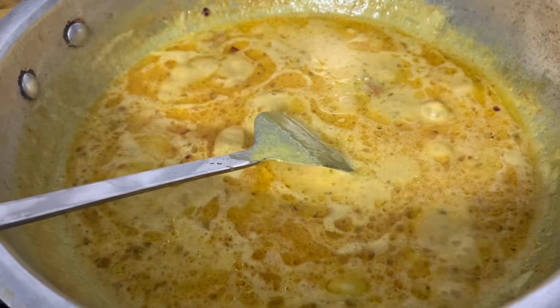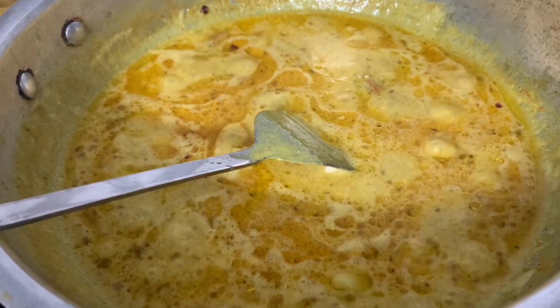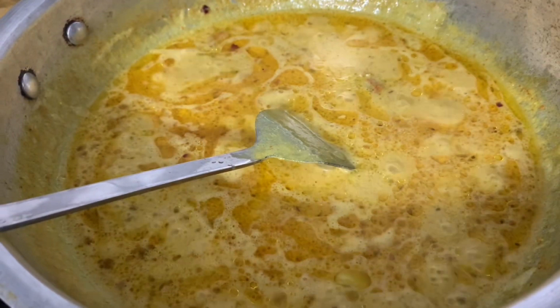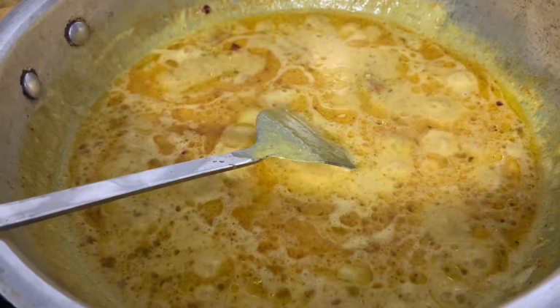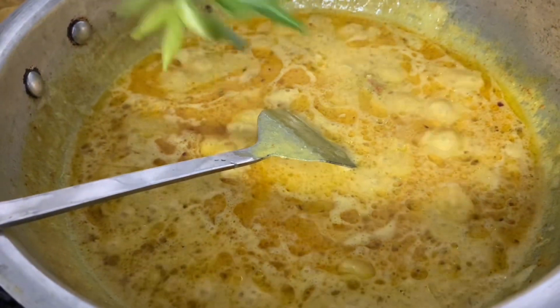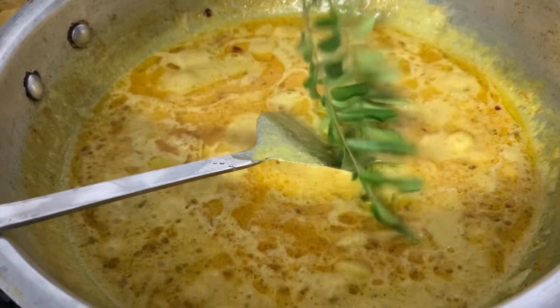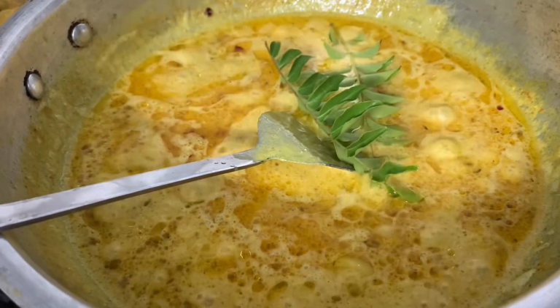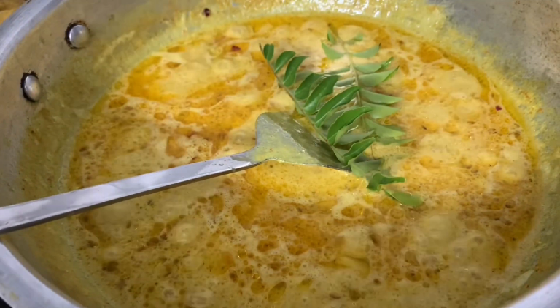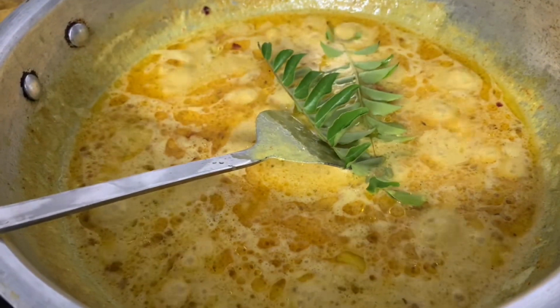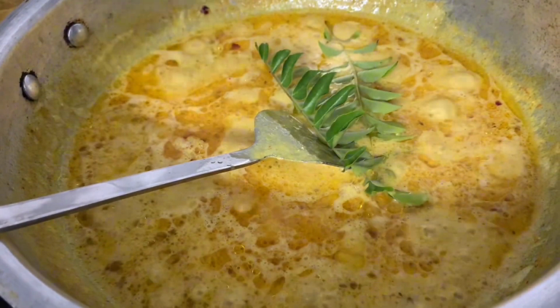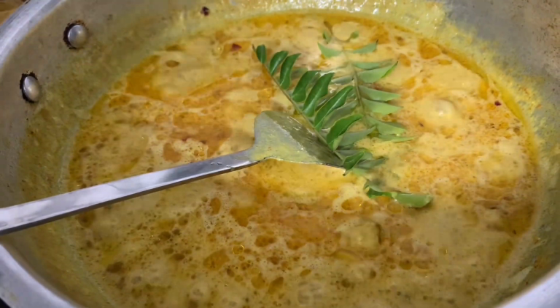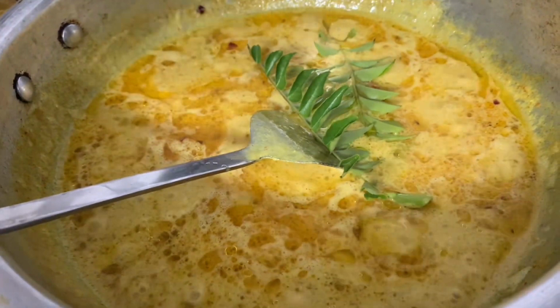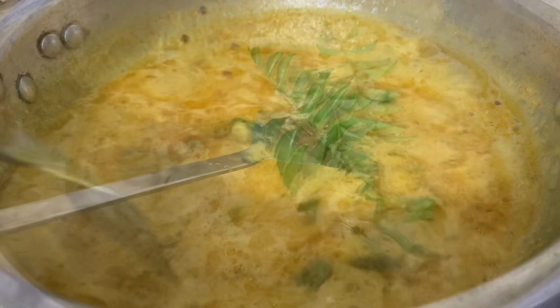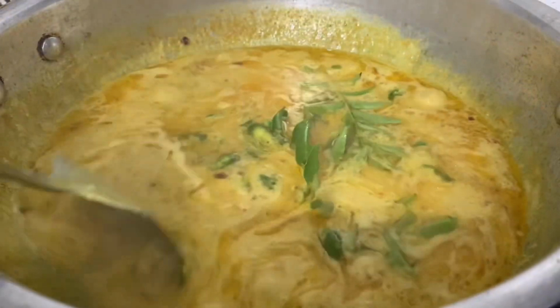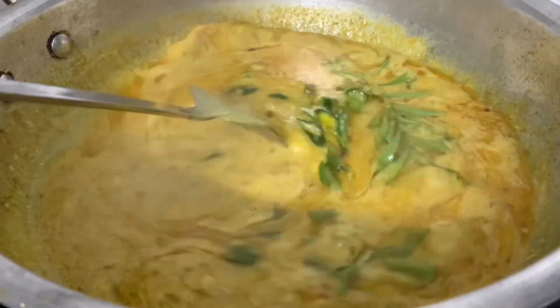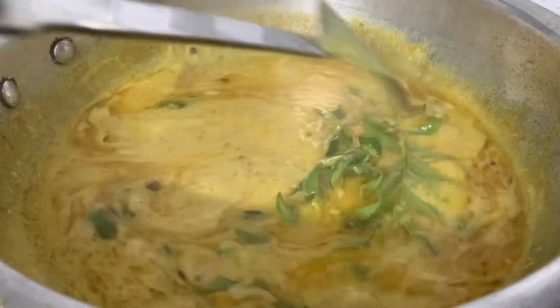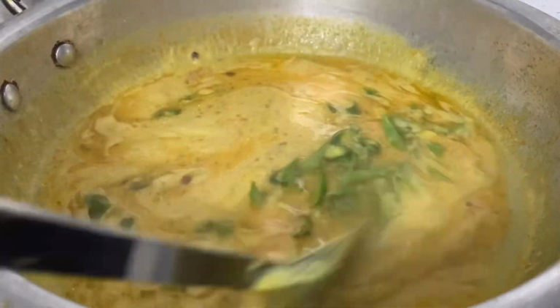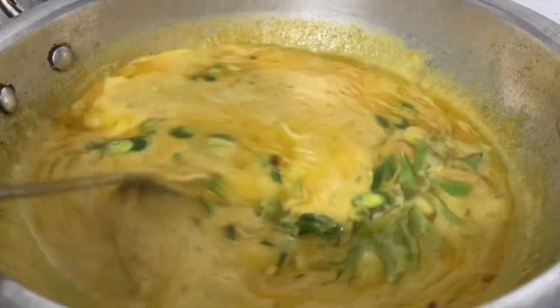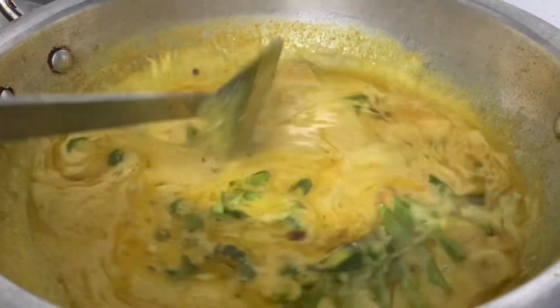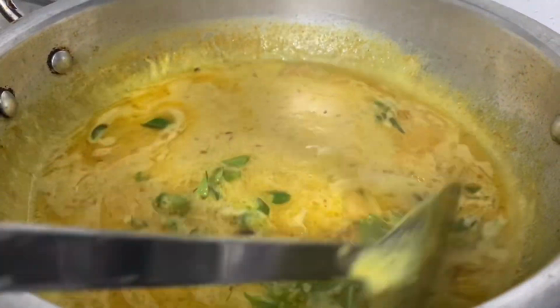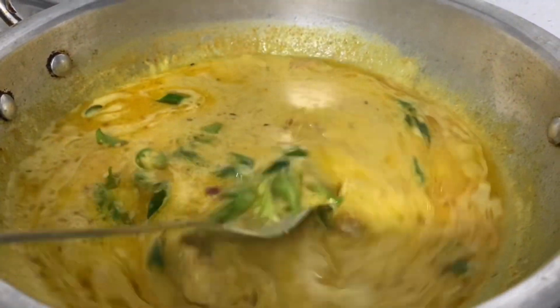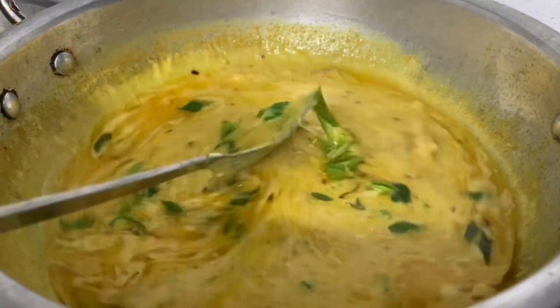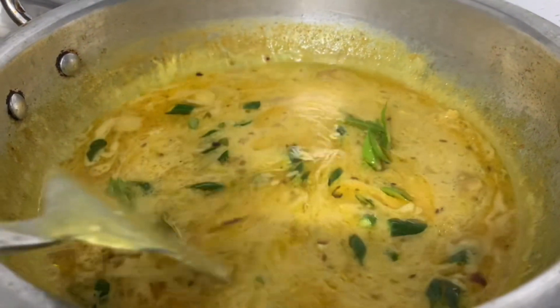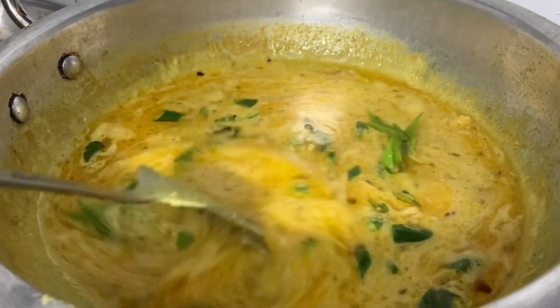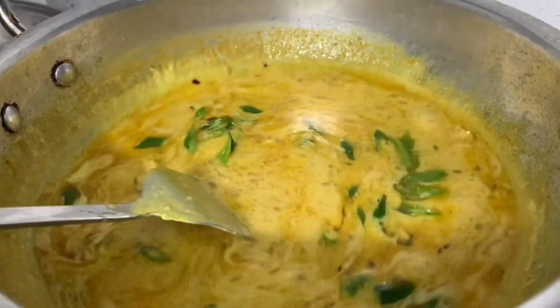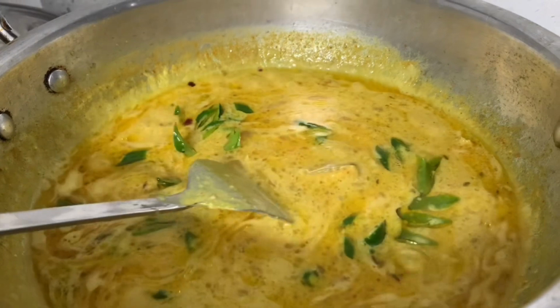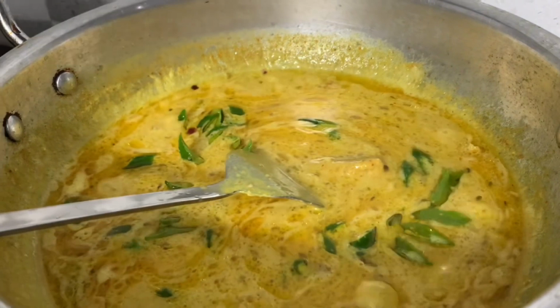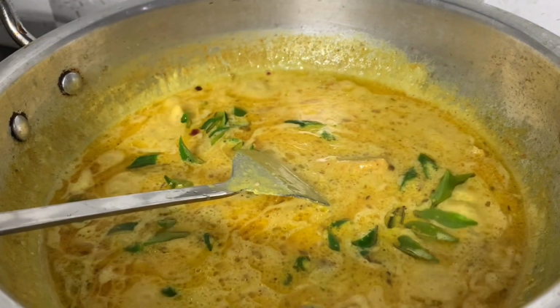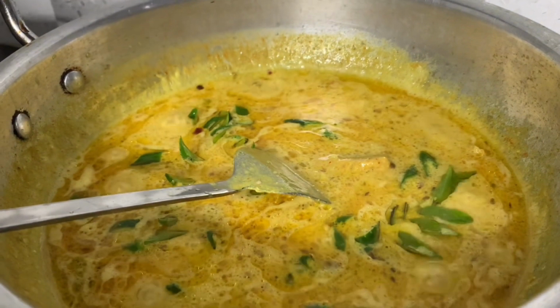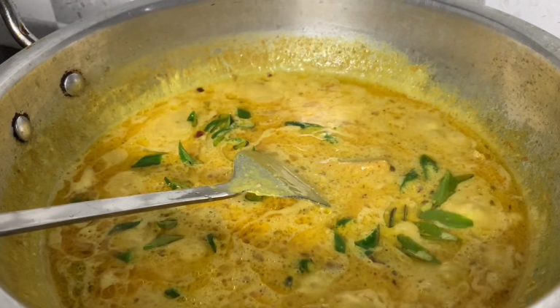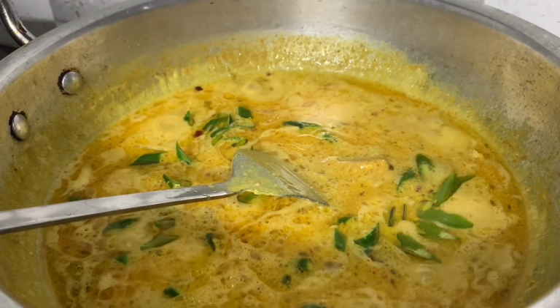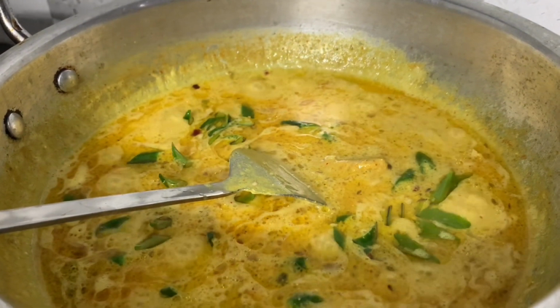Assalamu alaykum guys and welcome back for episode 16. Let's make khanviyon ka salan. Khanvi is a delicious treat that has a unique steamed texture. While it requires a few steps, the best part is that it uses what you probably already have on hand.